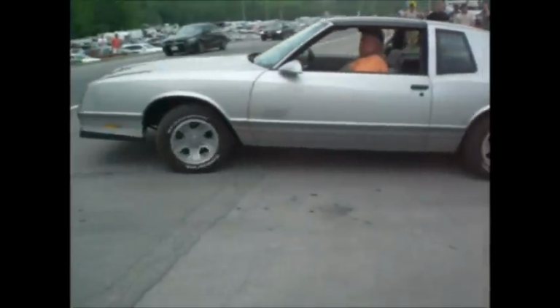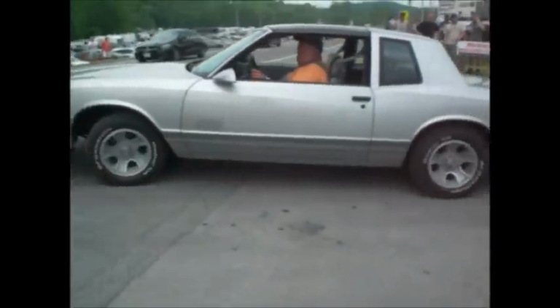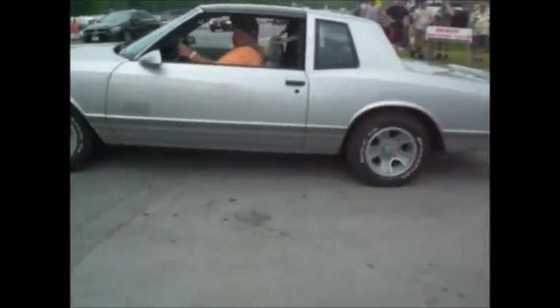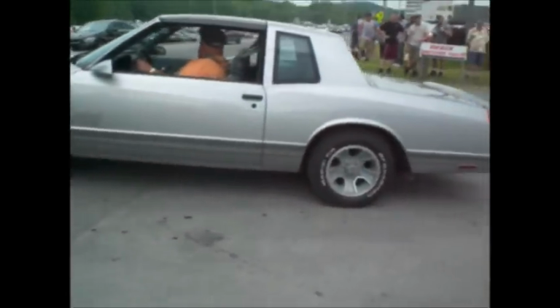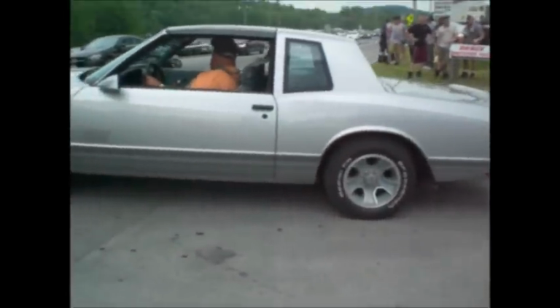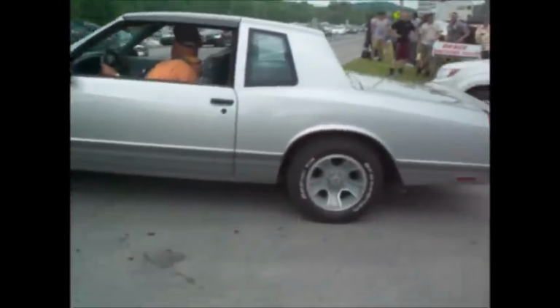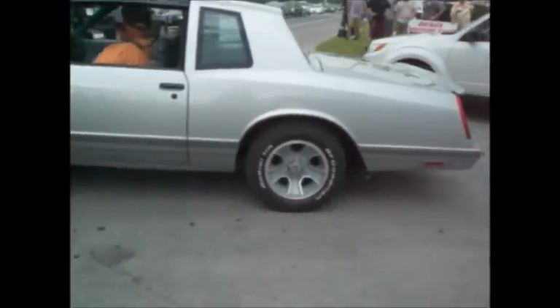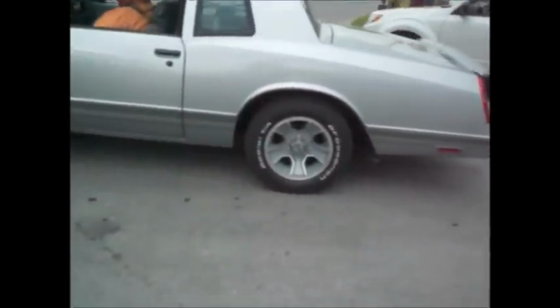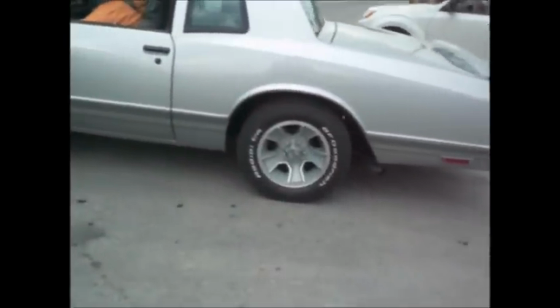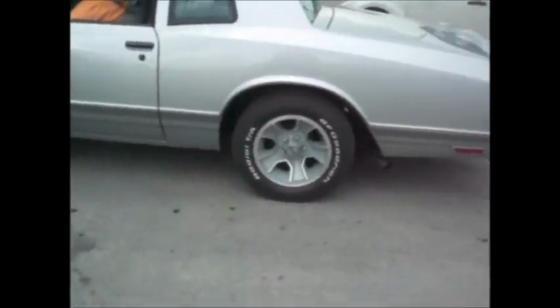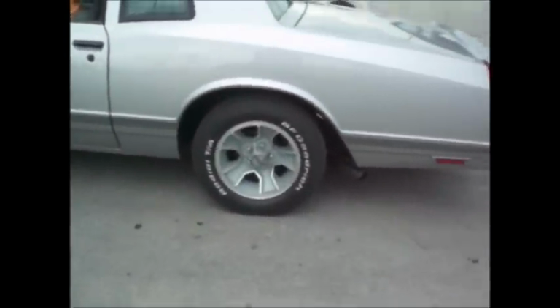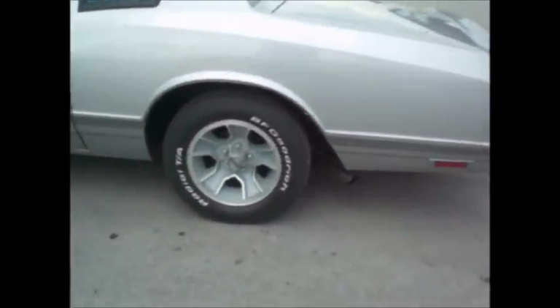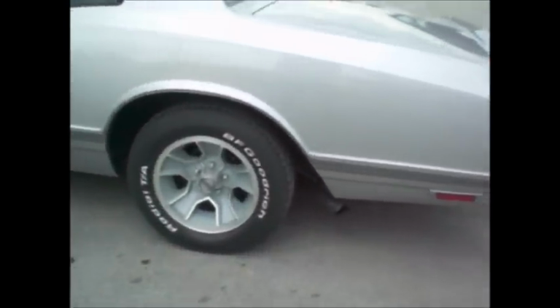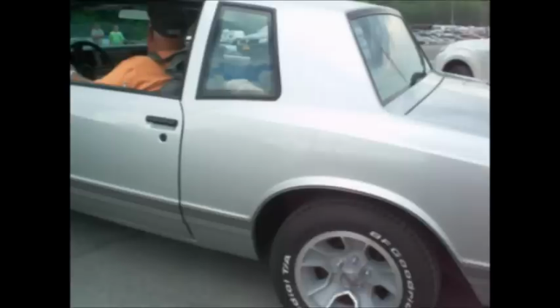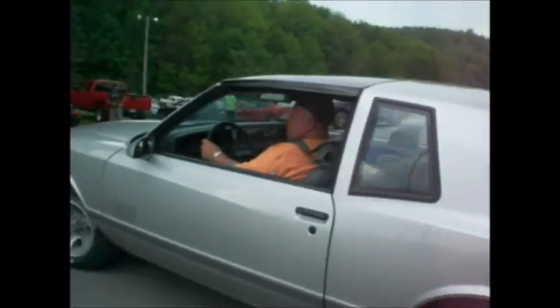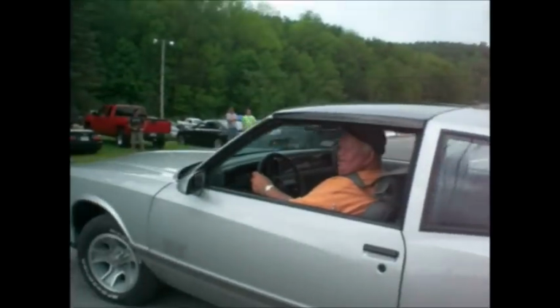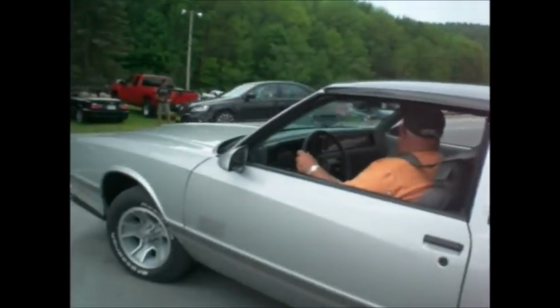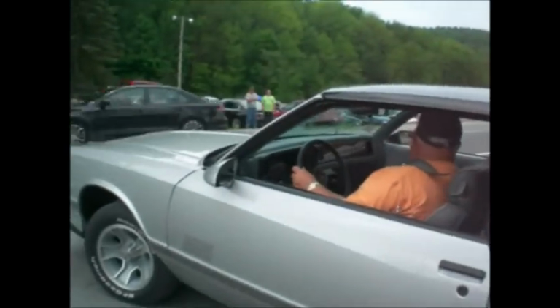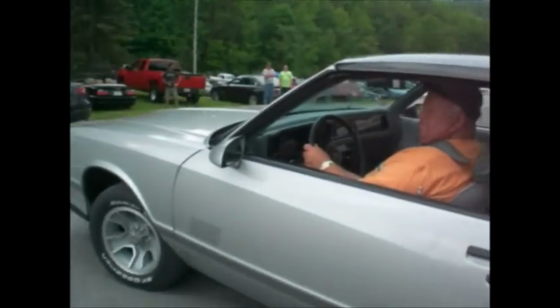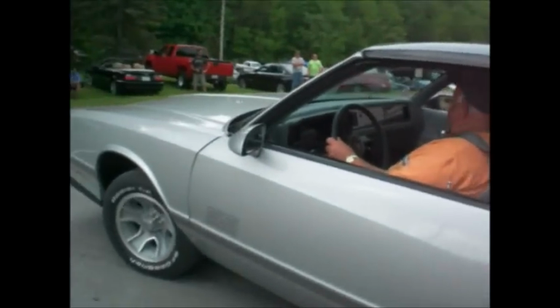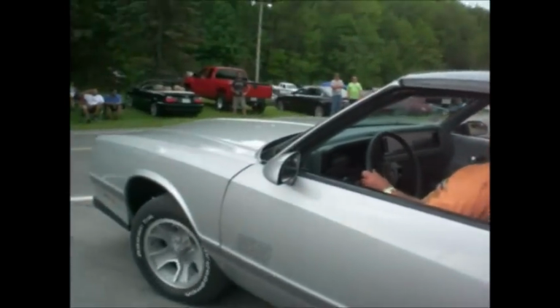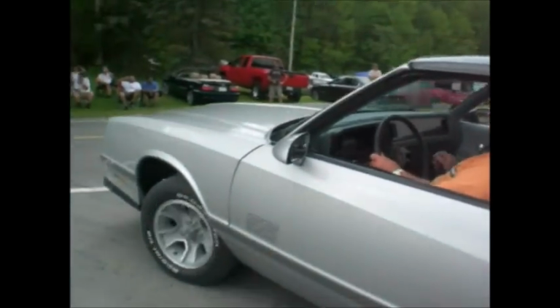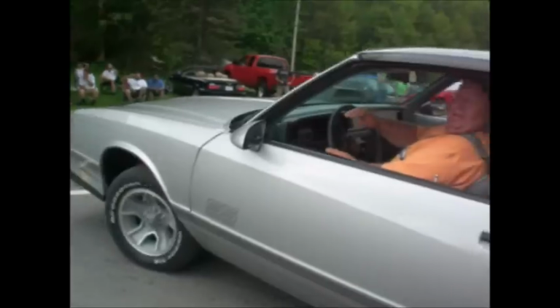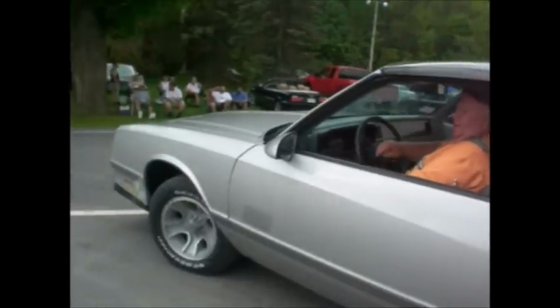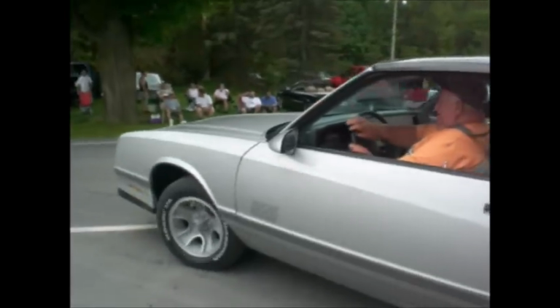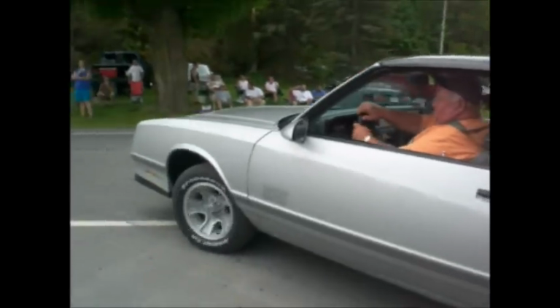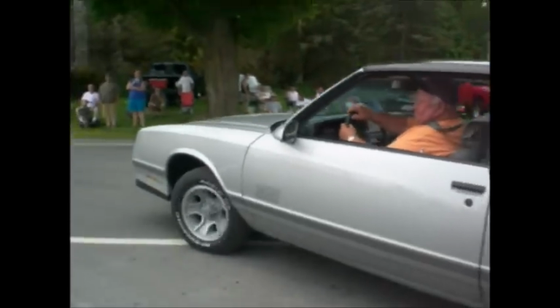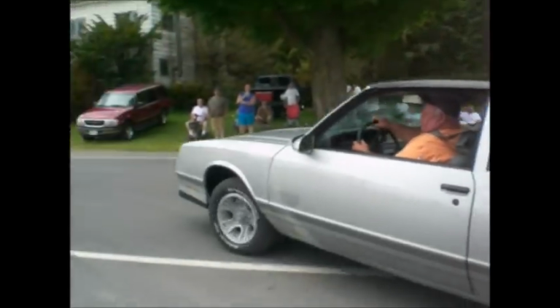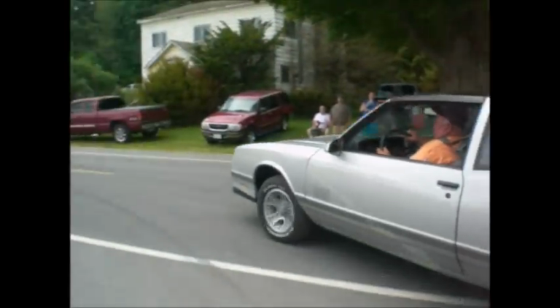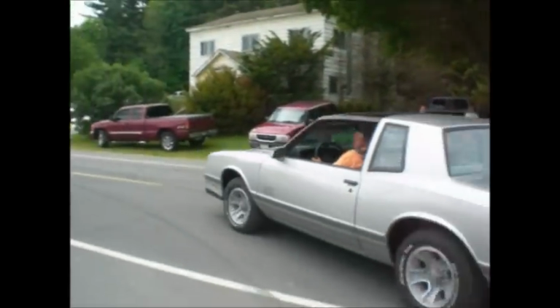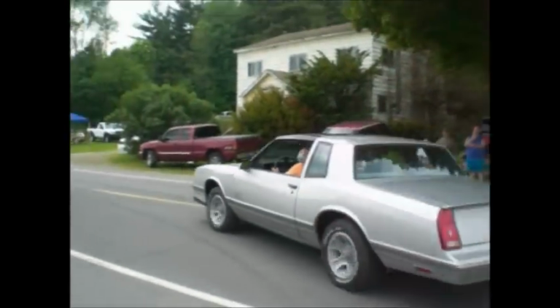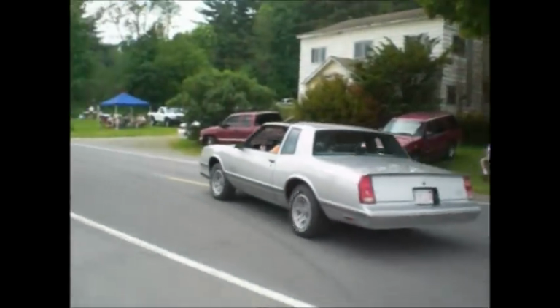Monte Carlo SS, last year — '87. Factory style exhaust tips, T-tops, tilt, sport wheel. Light them up!